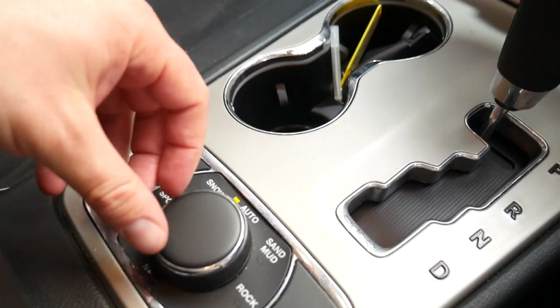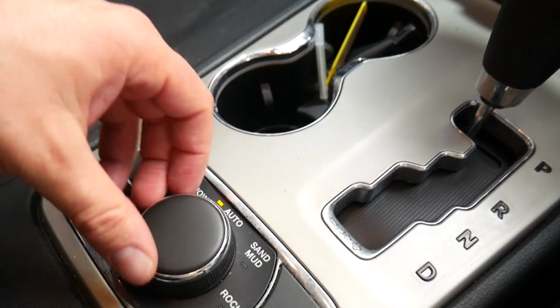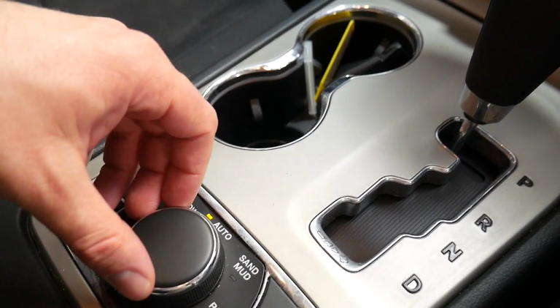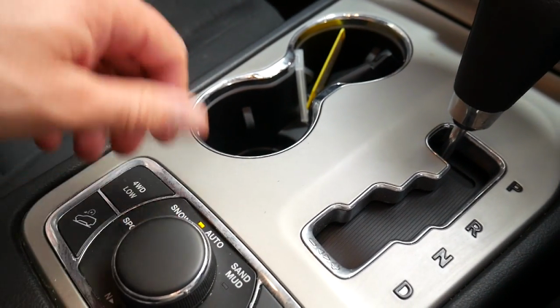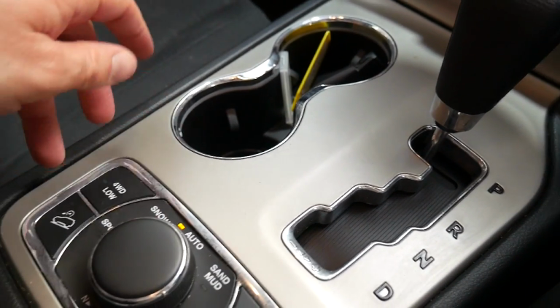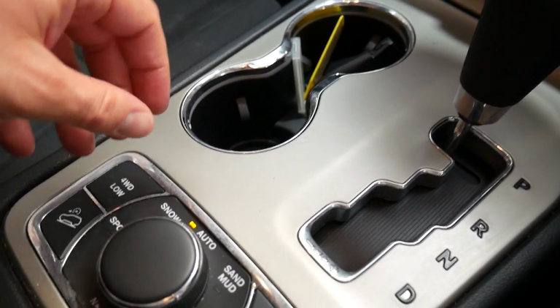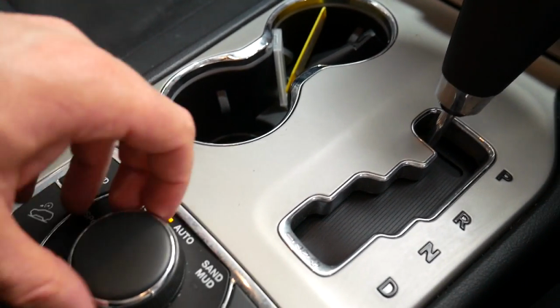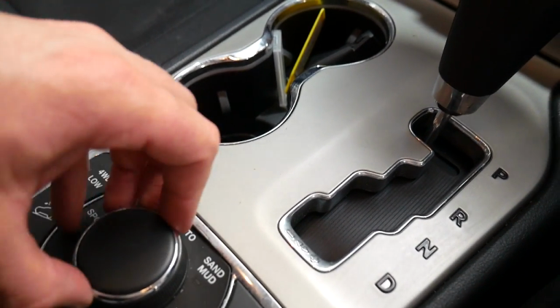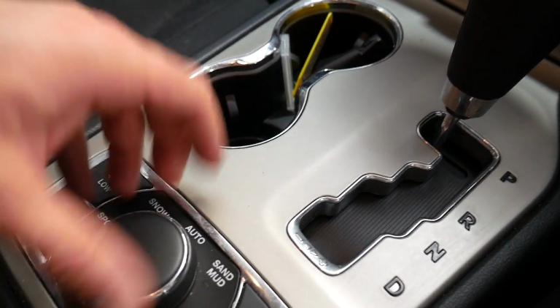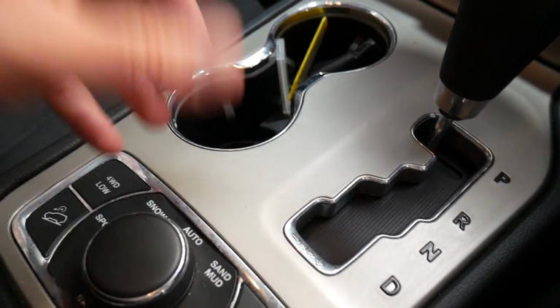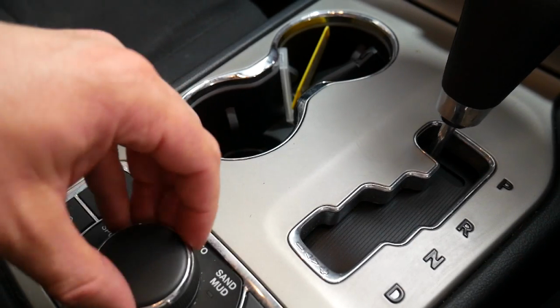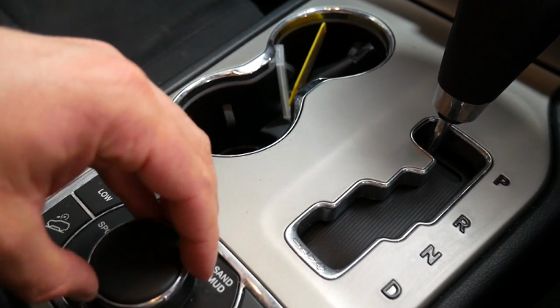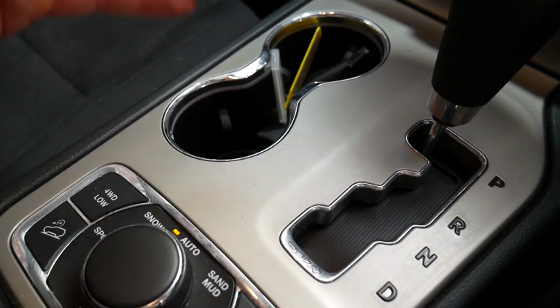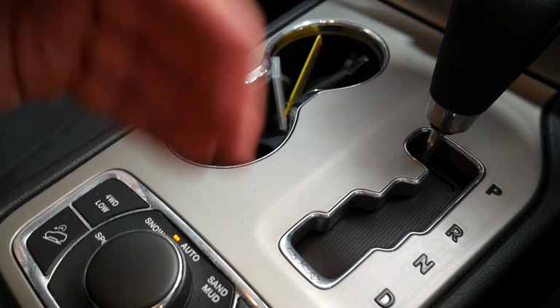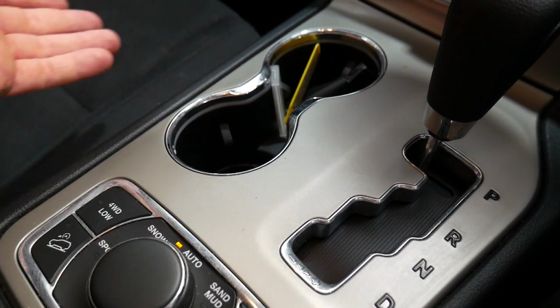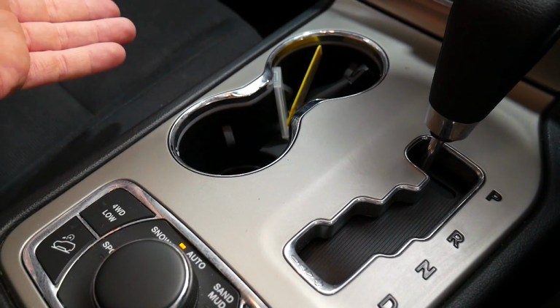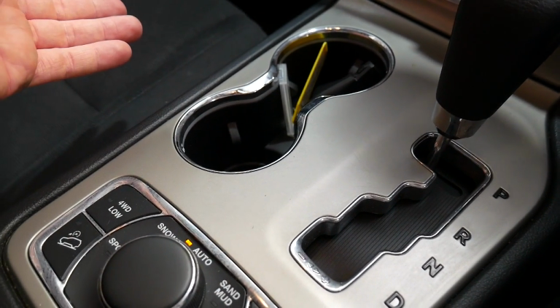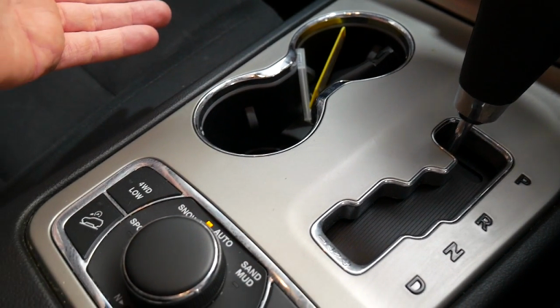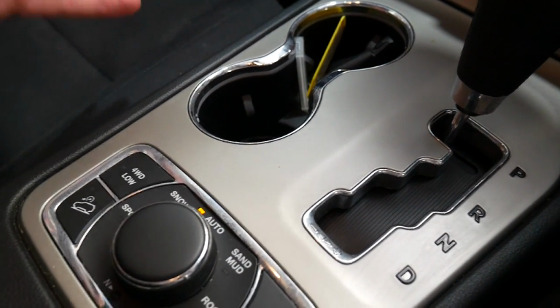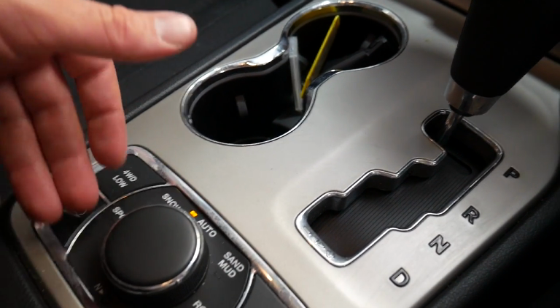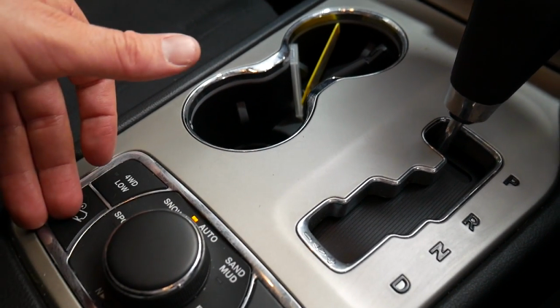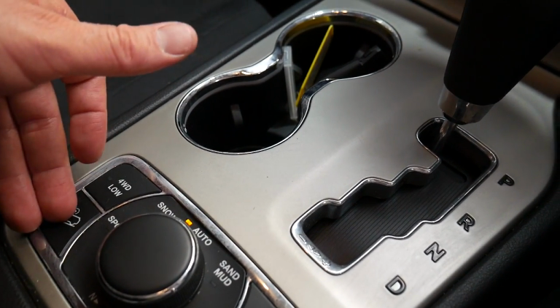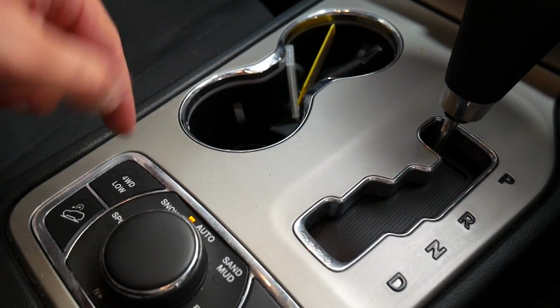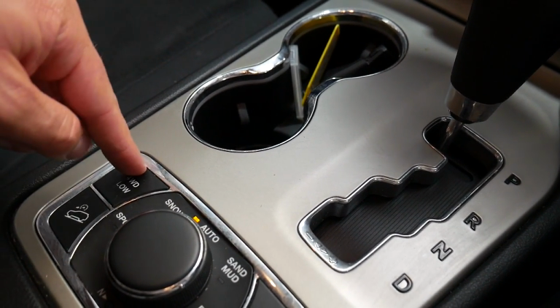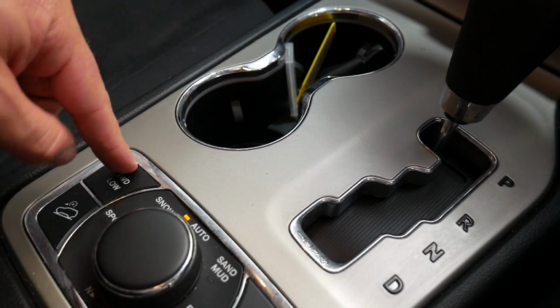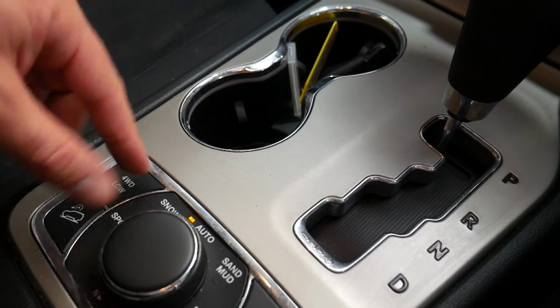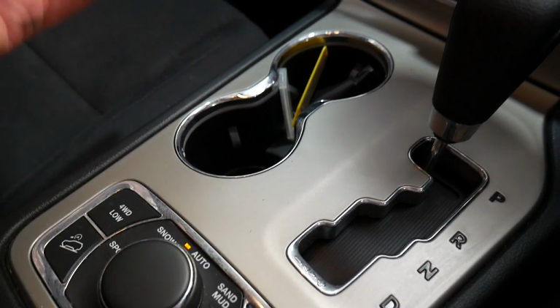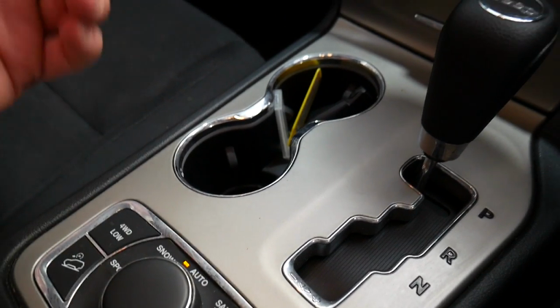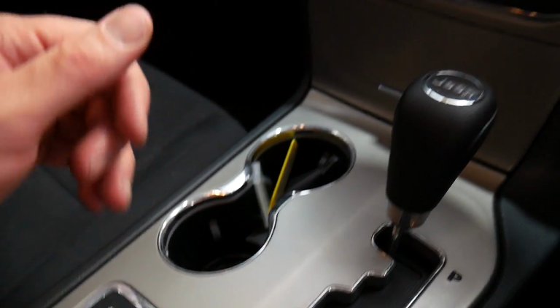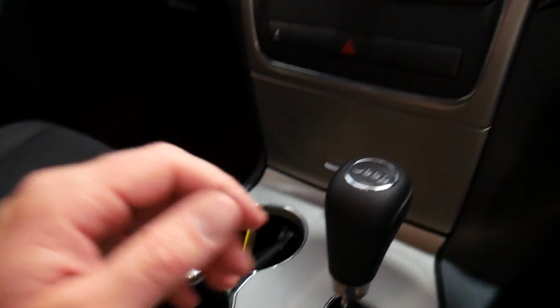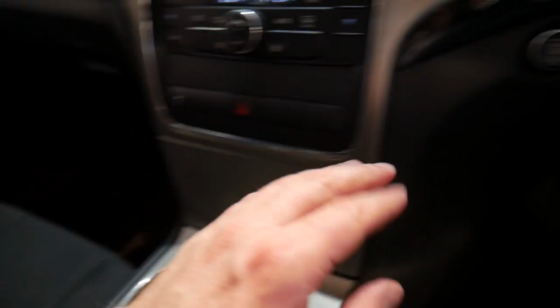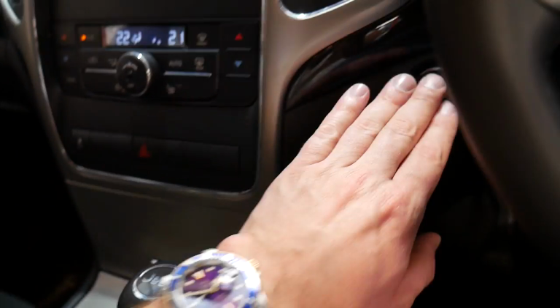At the turn of a switch you can have it in snow, sand, mud, rock crawl, and so on. You've got hill descent control, and that's the button for your low-range transfer case.